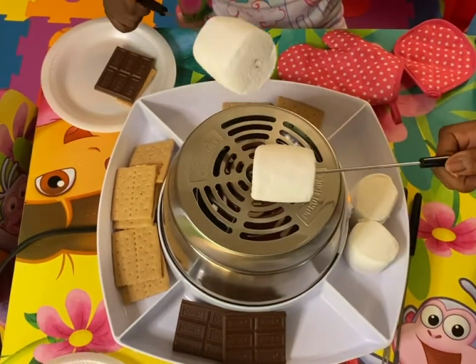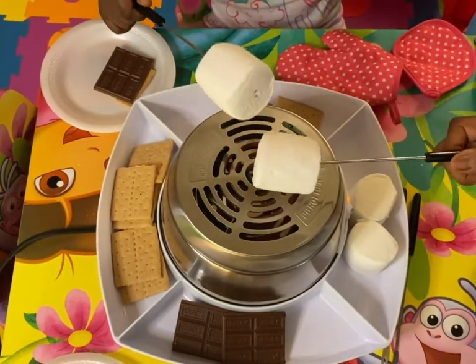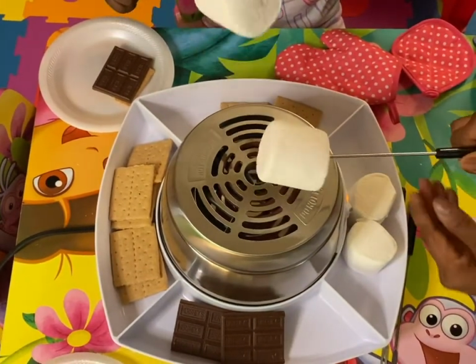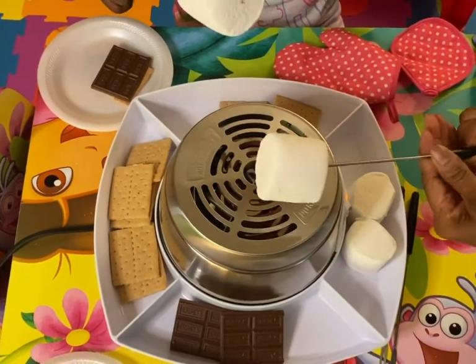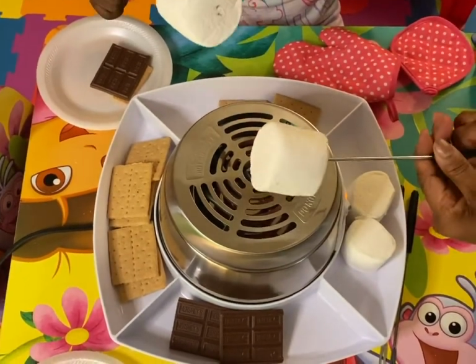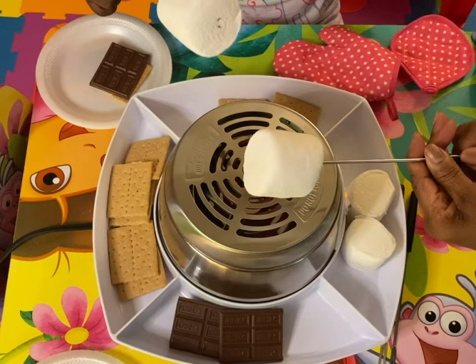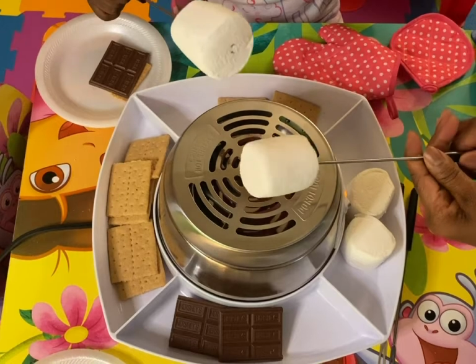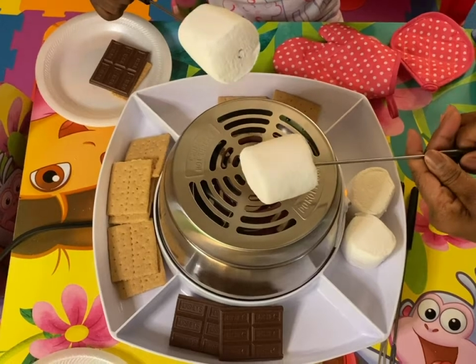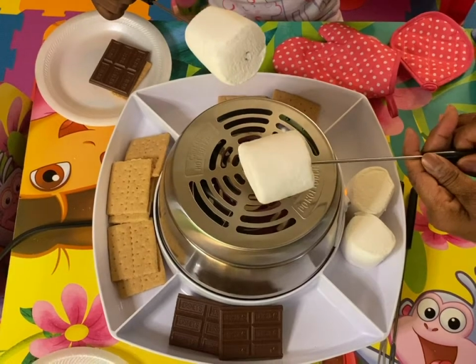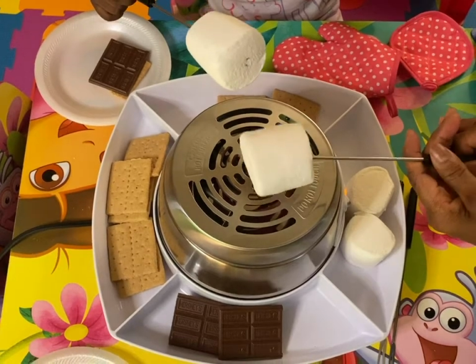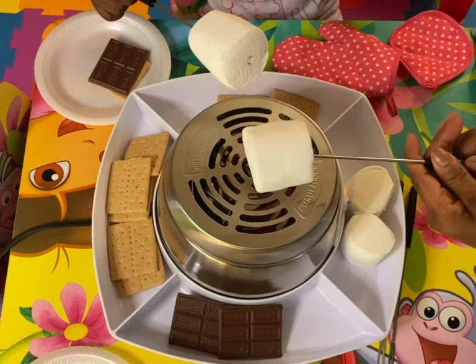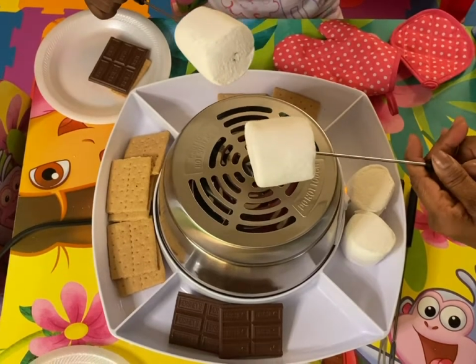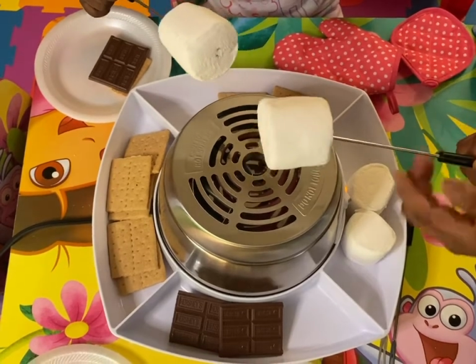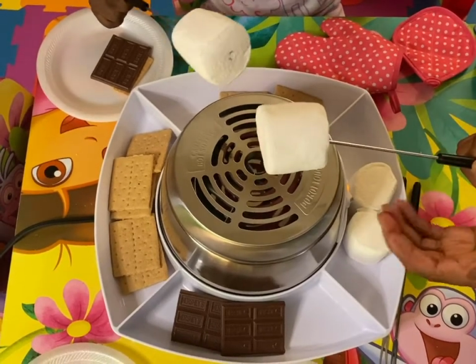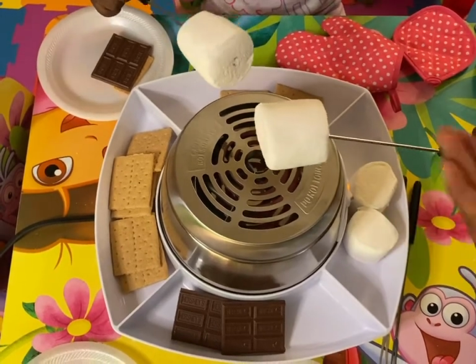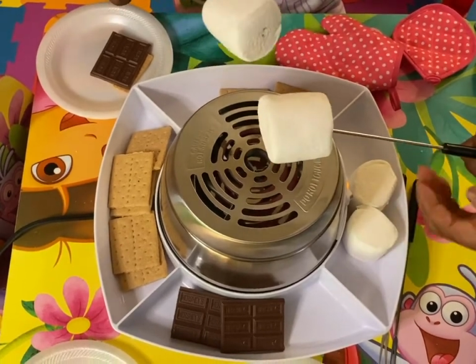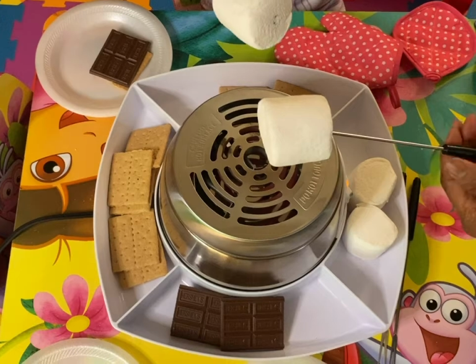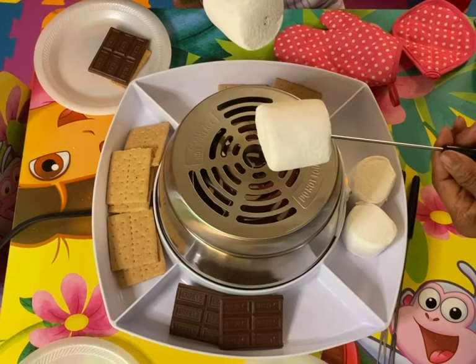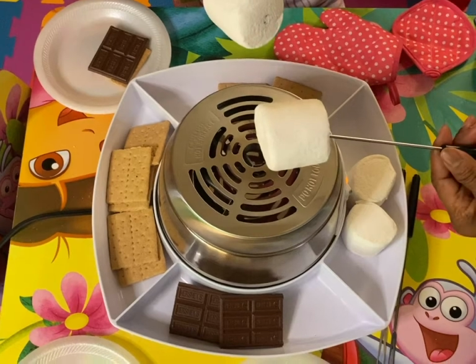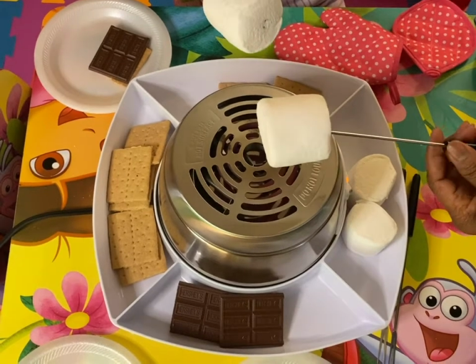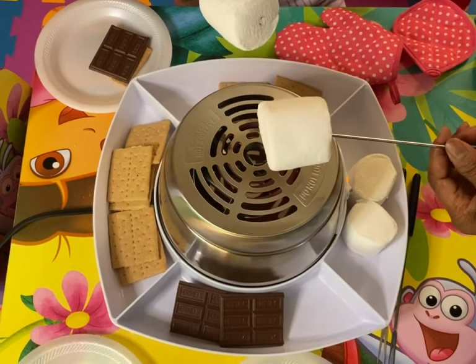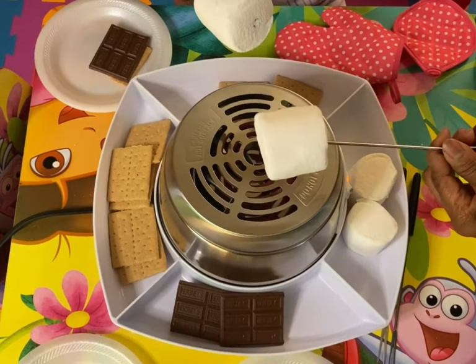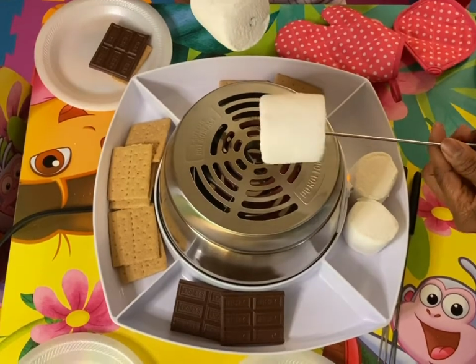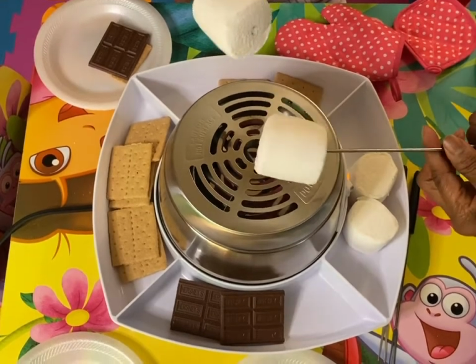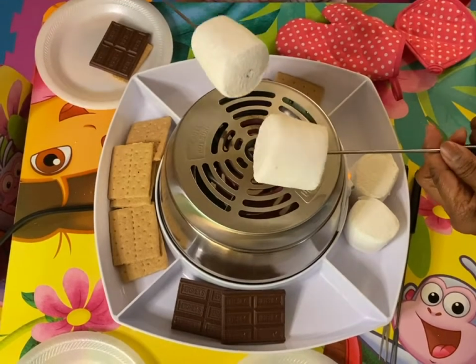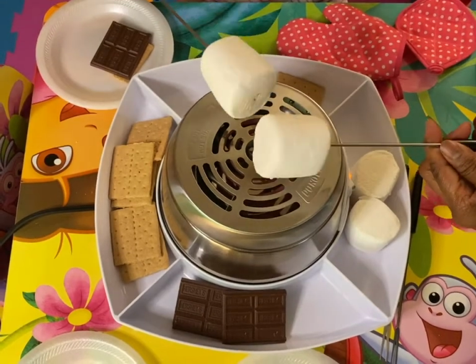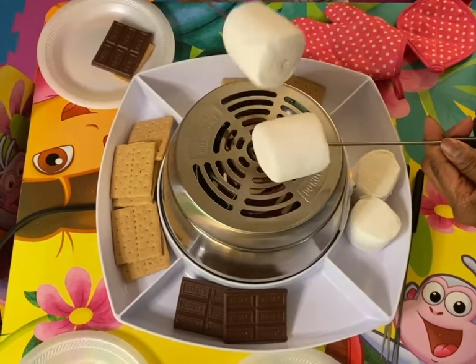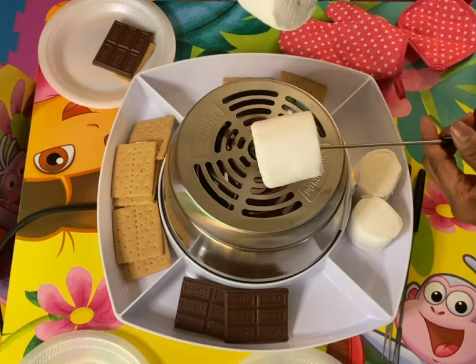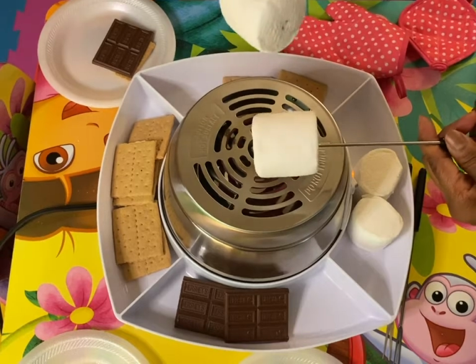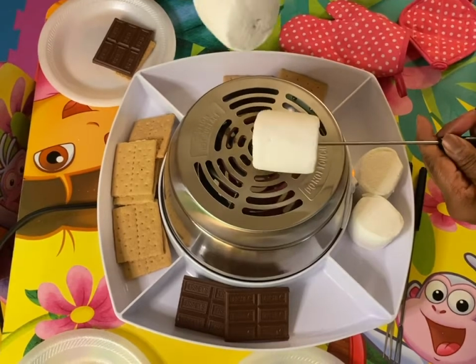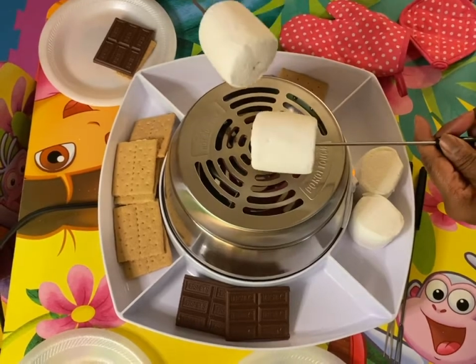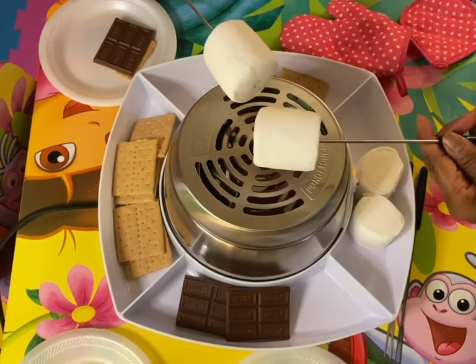That's why they tell you that a grown-up has to help you, because with things like this — hot things and sharp things — we're not supposed to let little kids handle them without a grown-up, because you could get hurt.